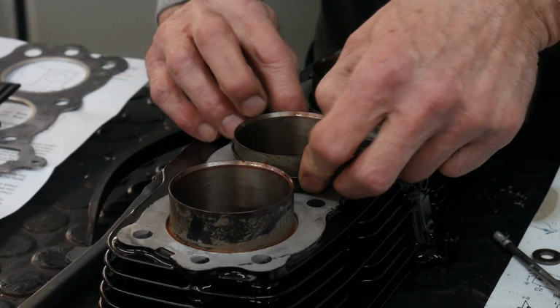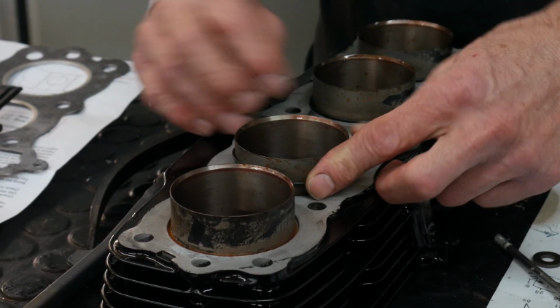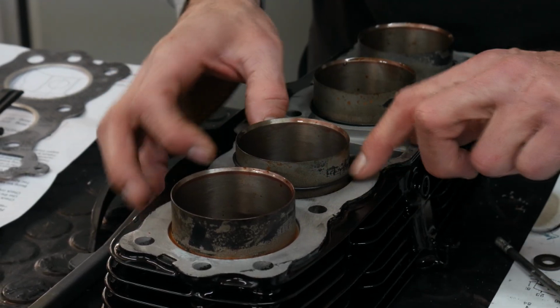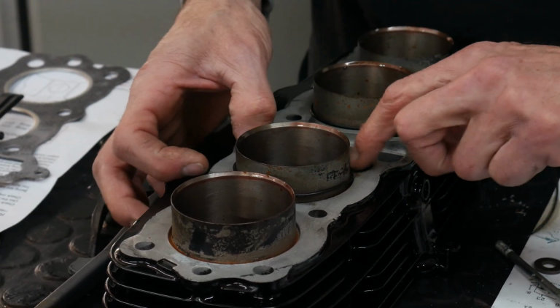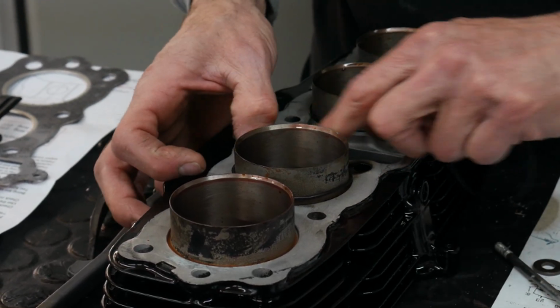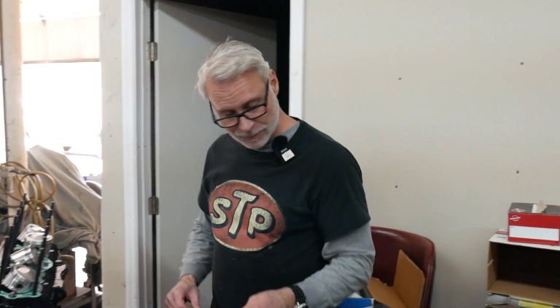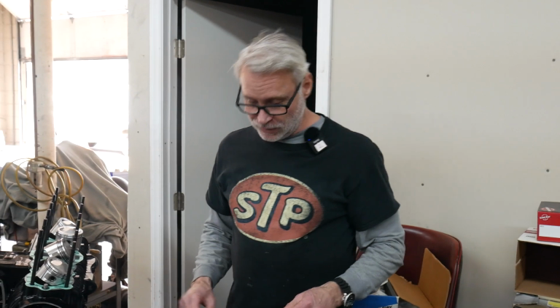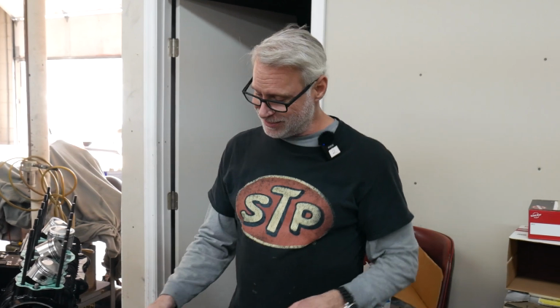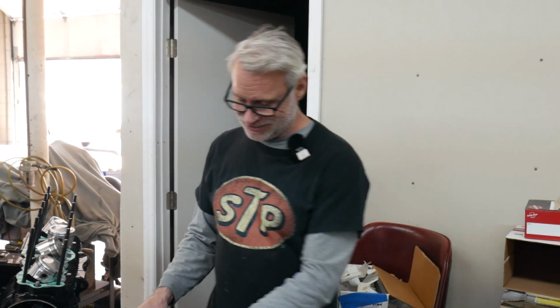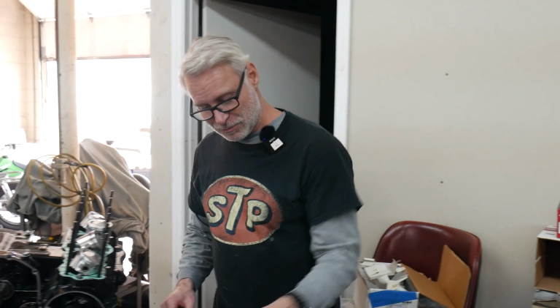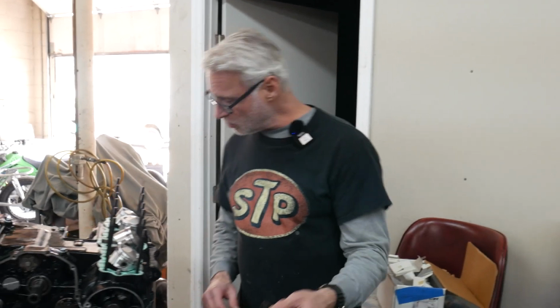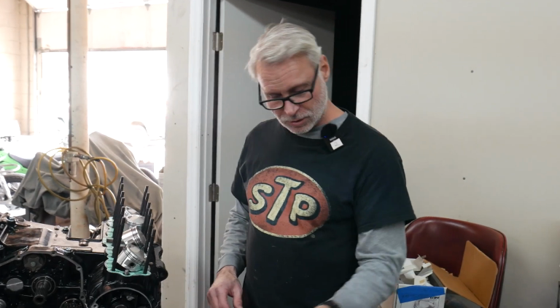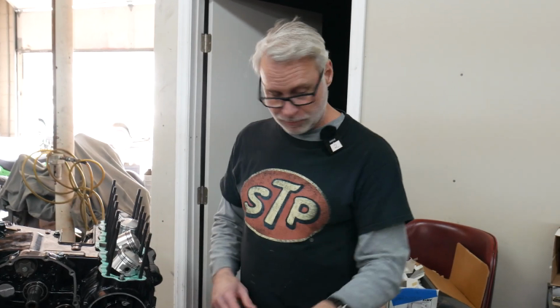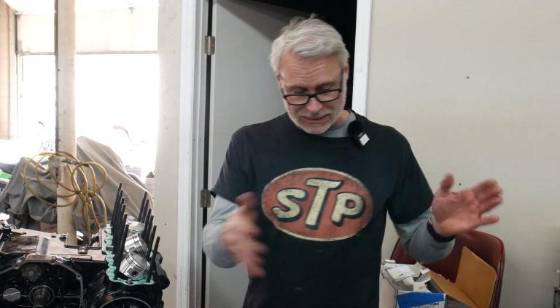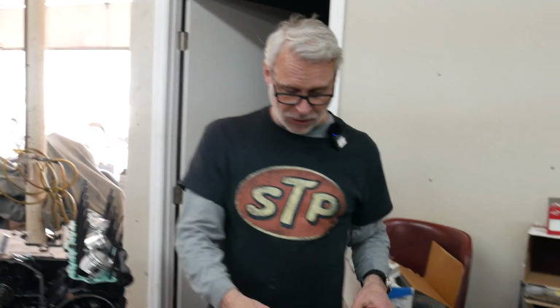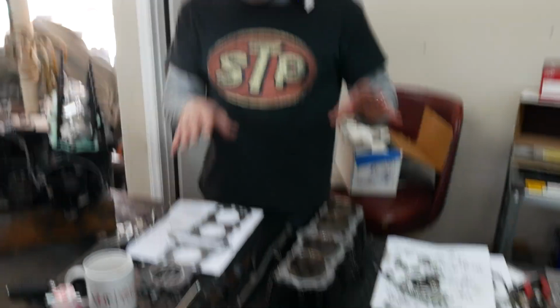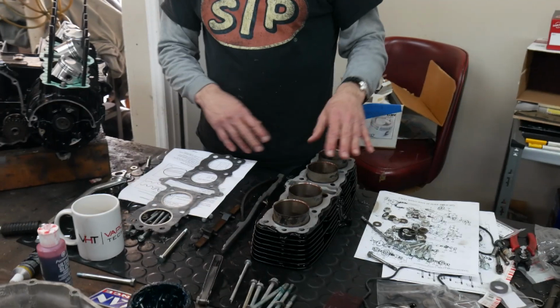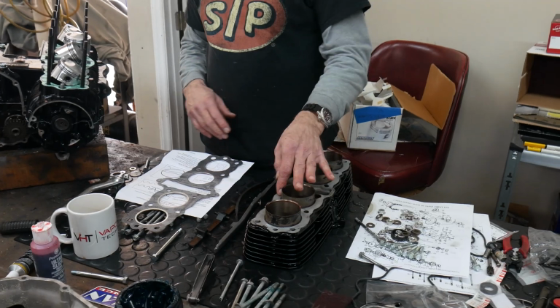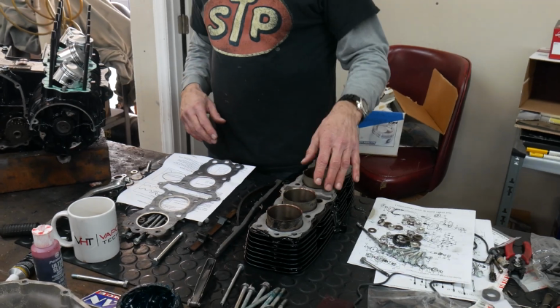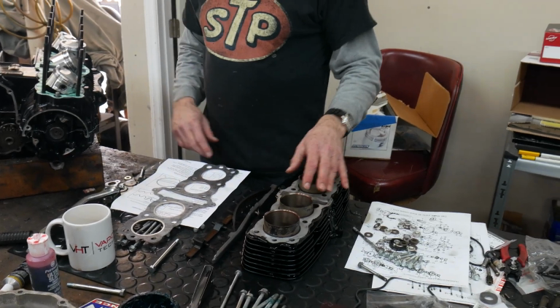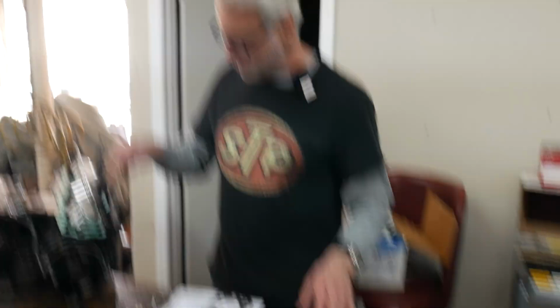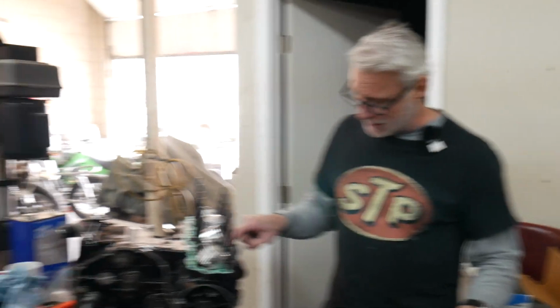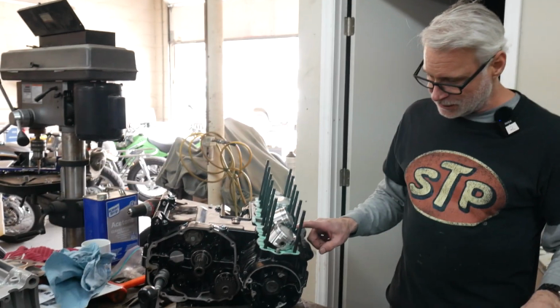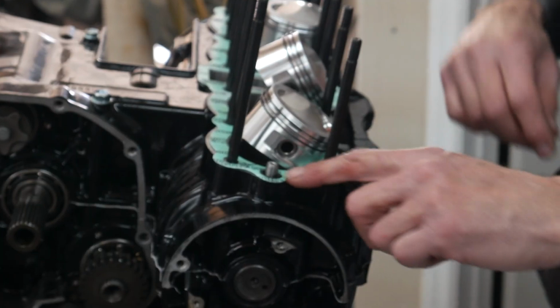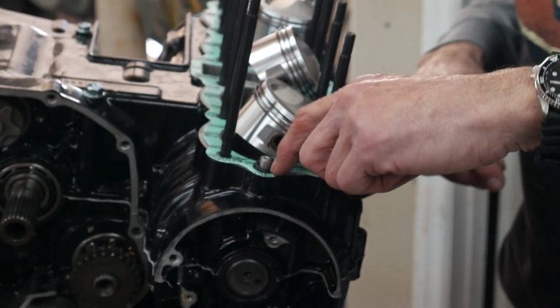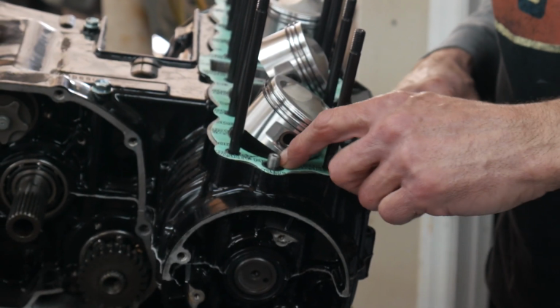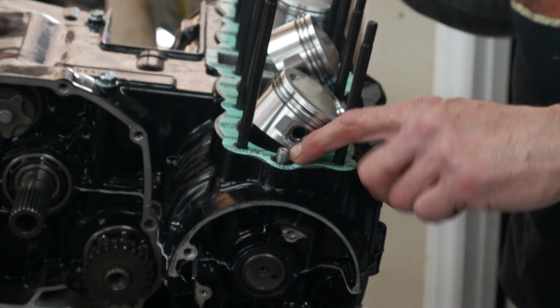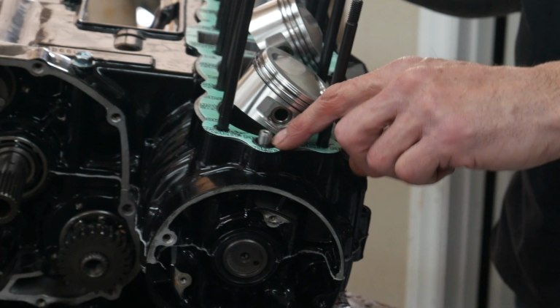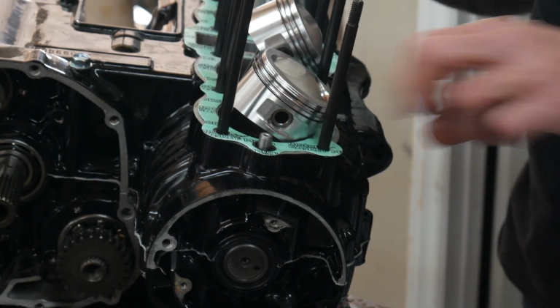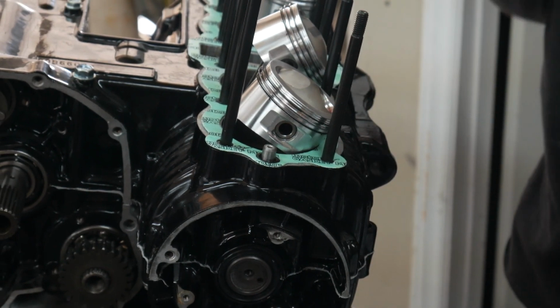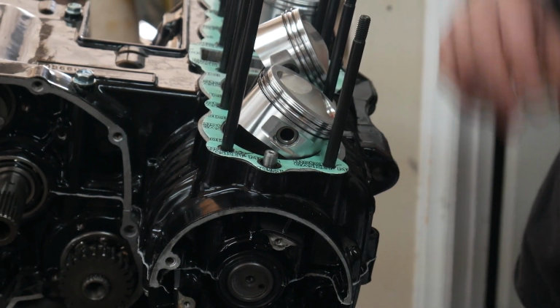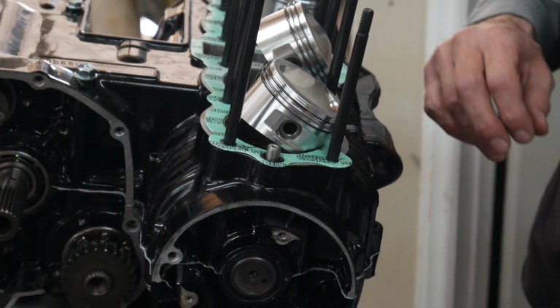Before putting the cylinder on, we need to put our o-rings on. We've got a base gasket on and there's an o-ring there that seals it nicely — that is kind of critical.